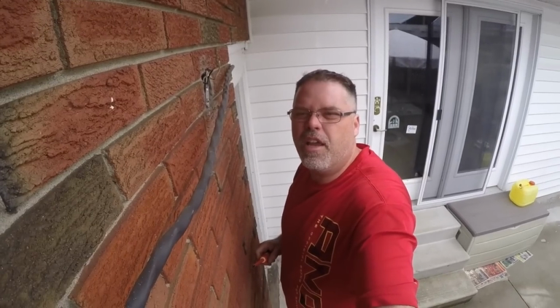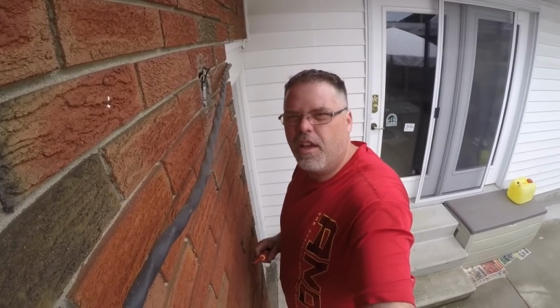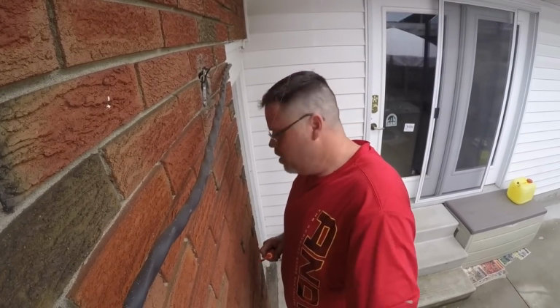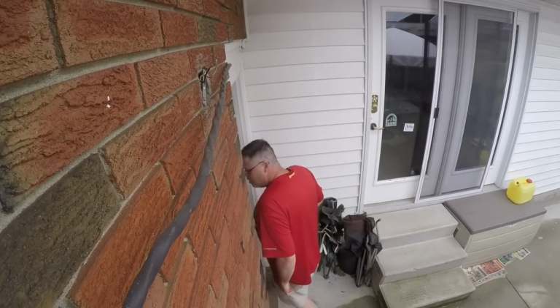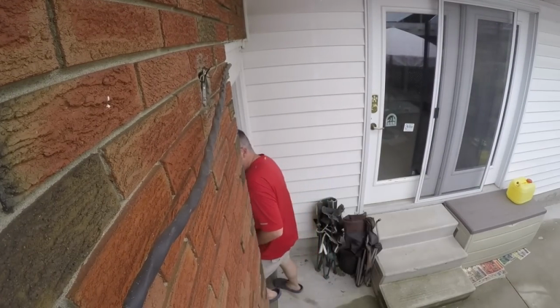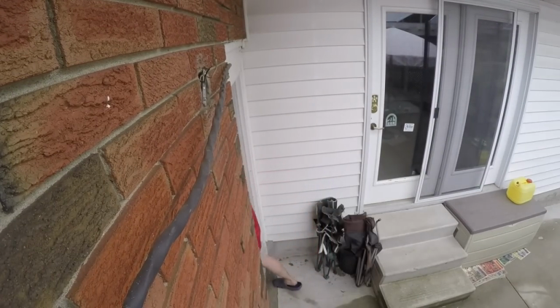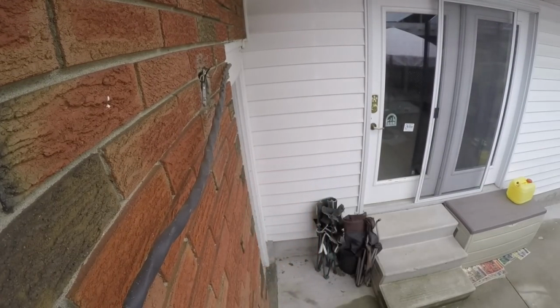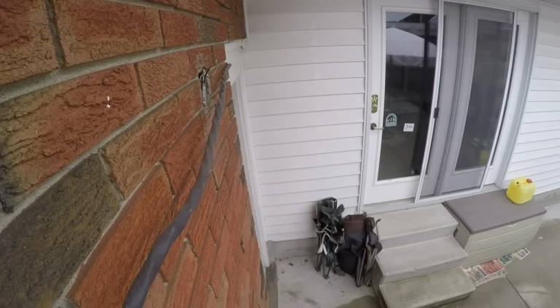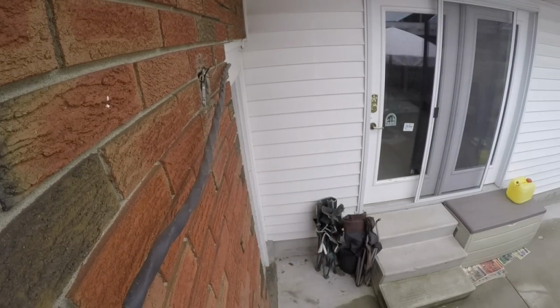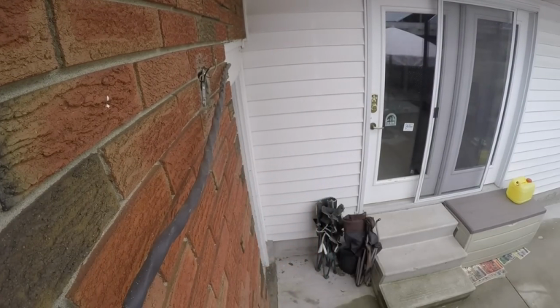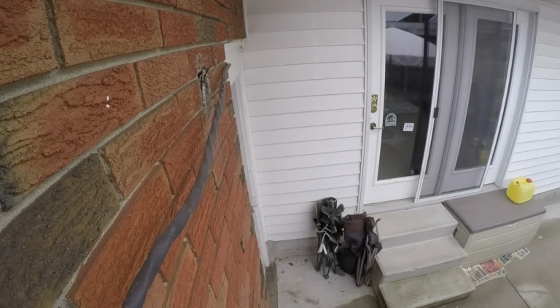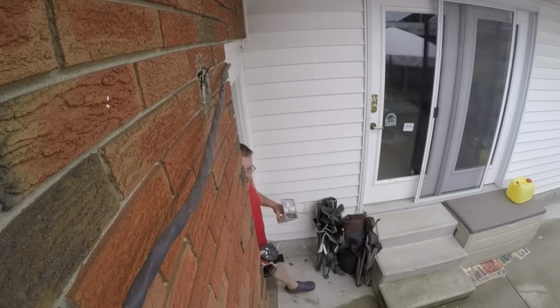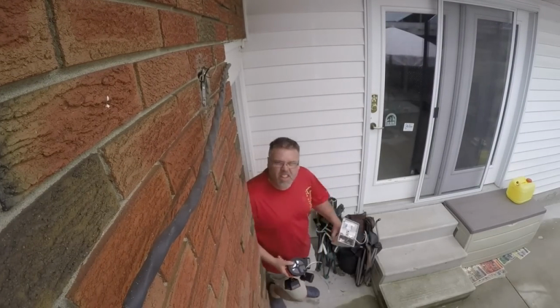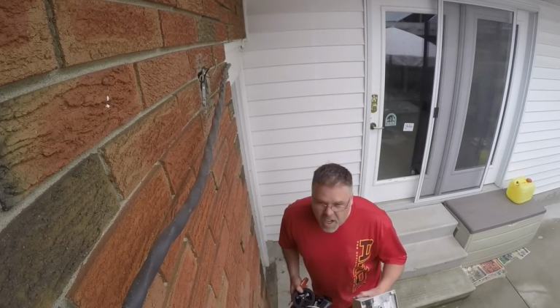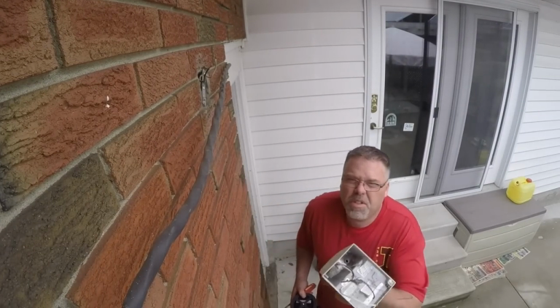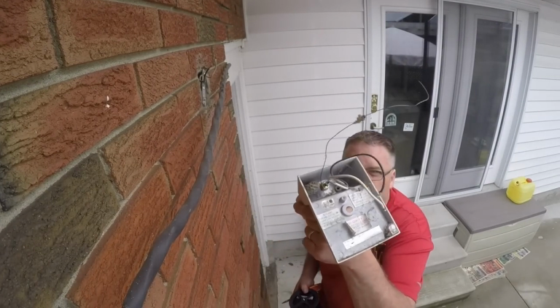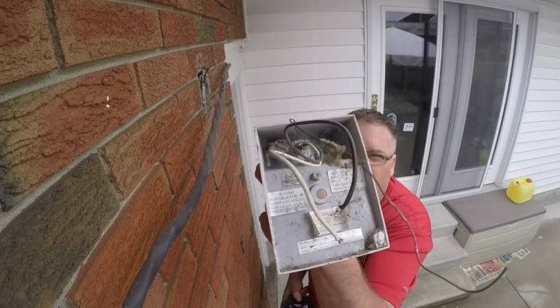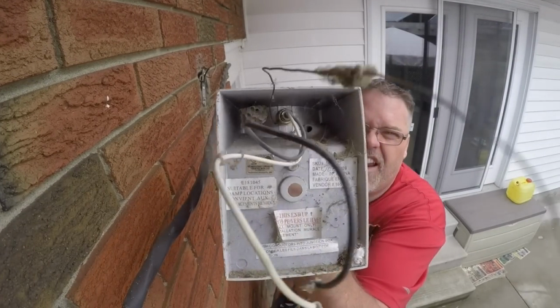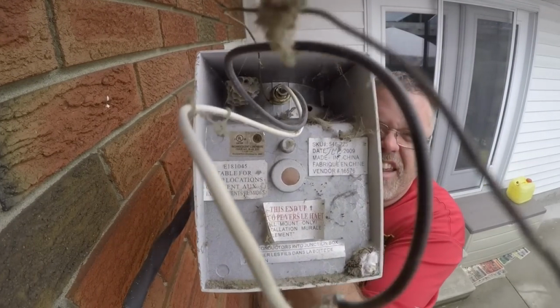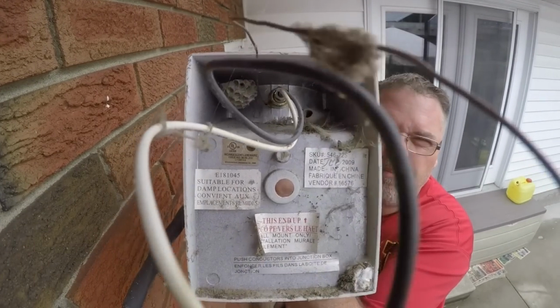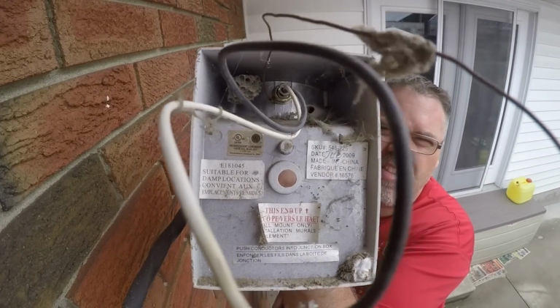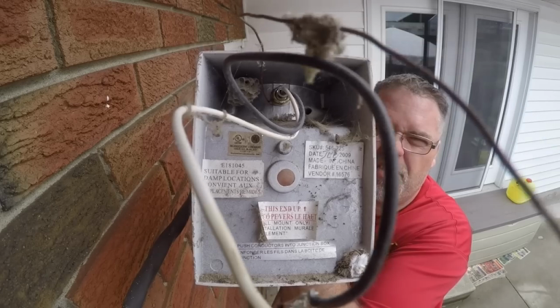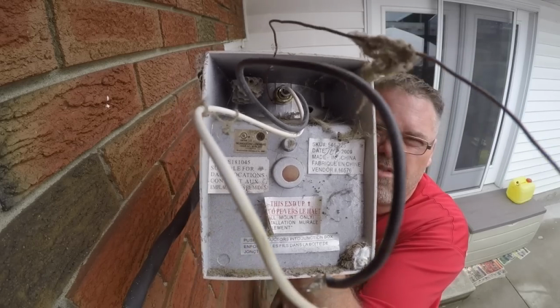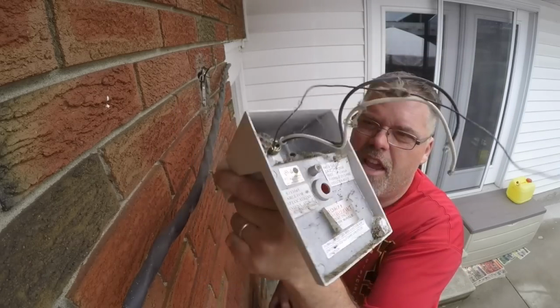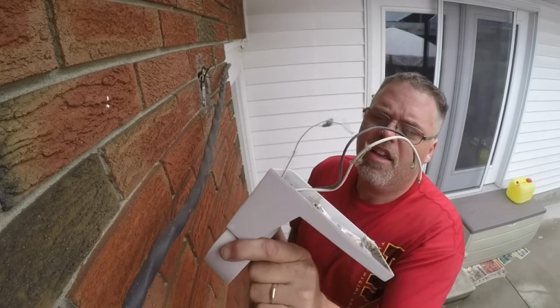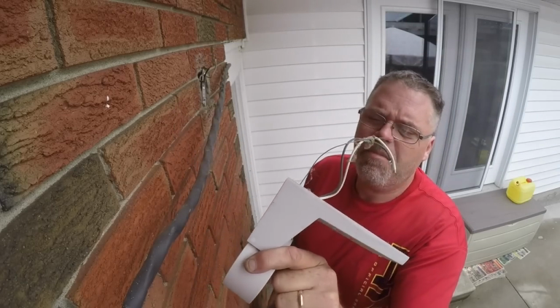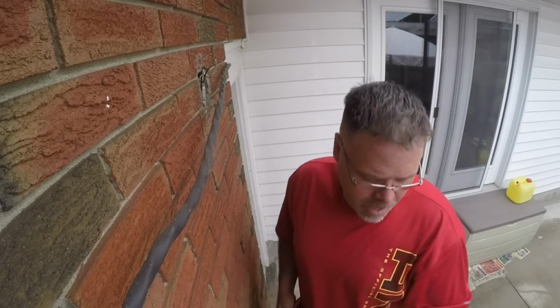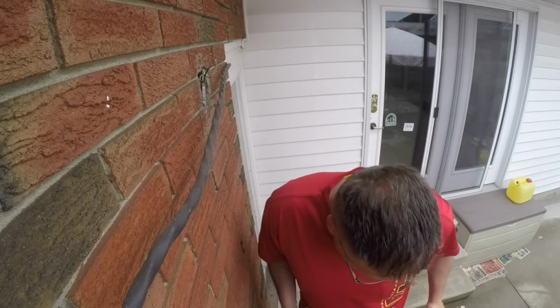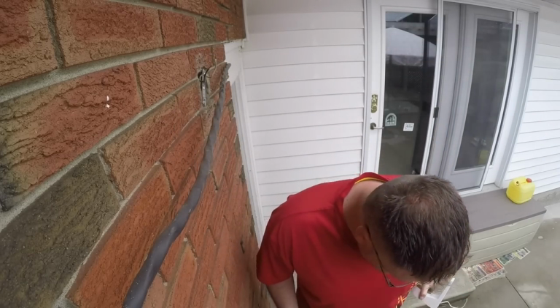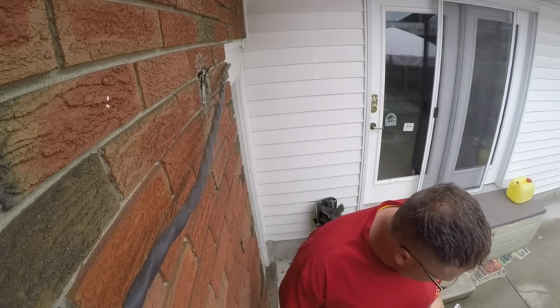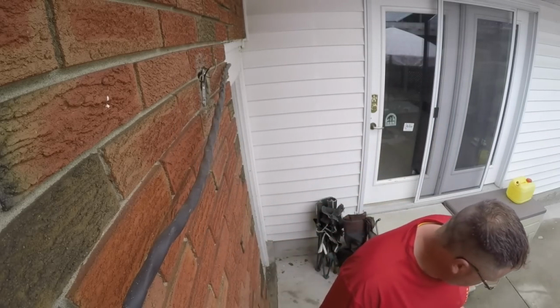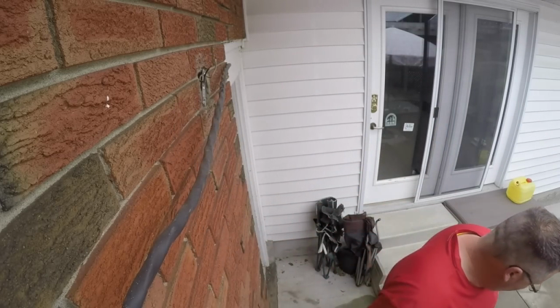Check out what was in the other light - a little bee's nest in there. It's empty, thank god.